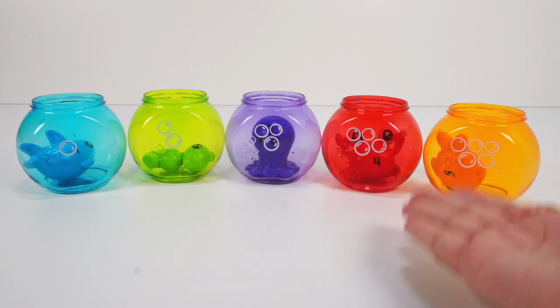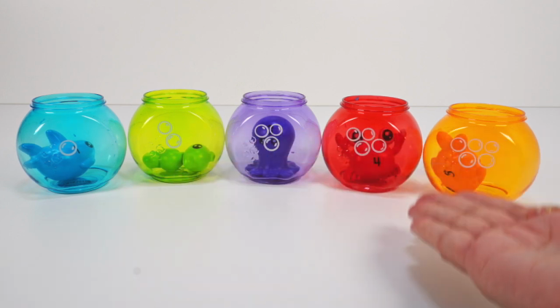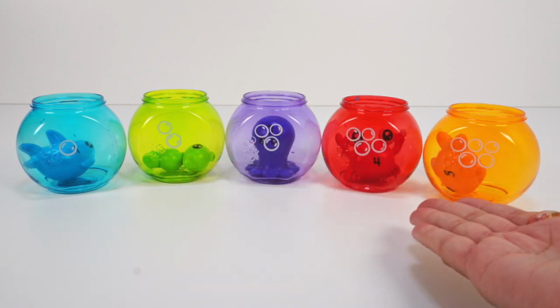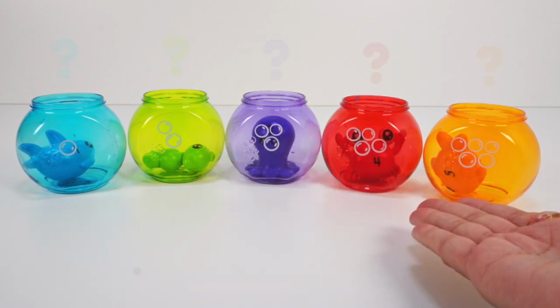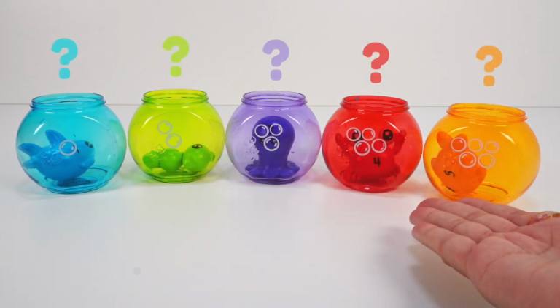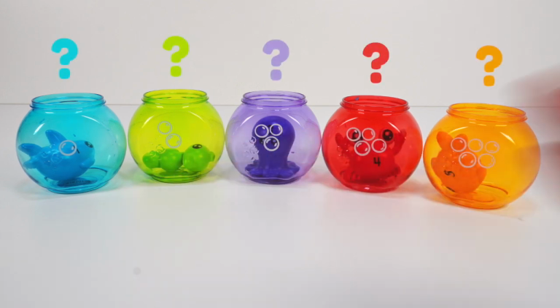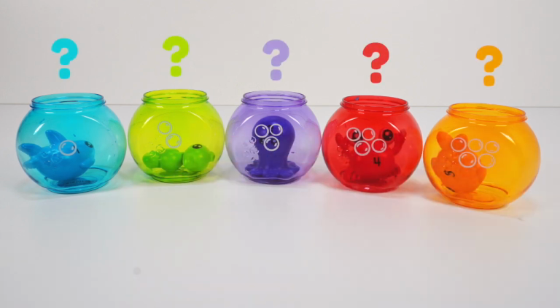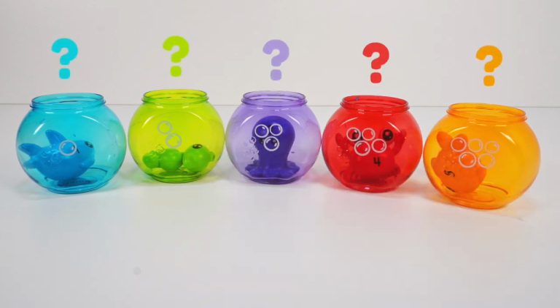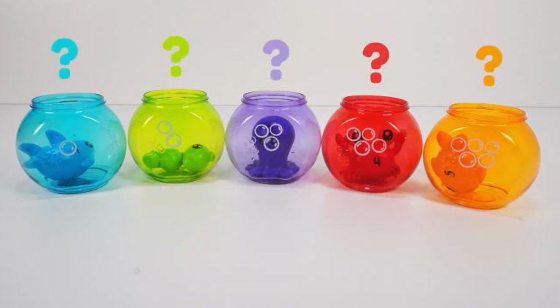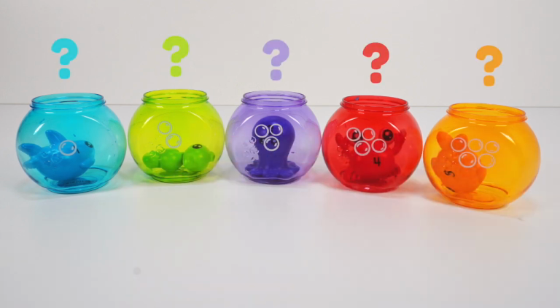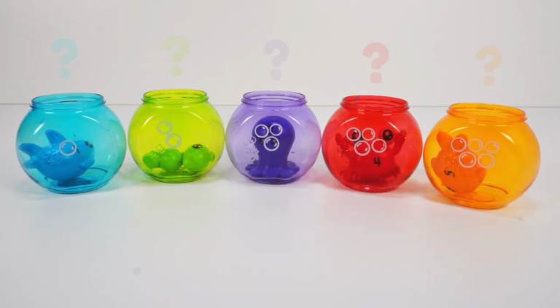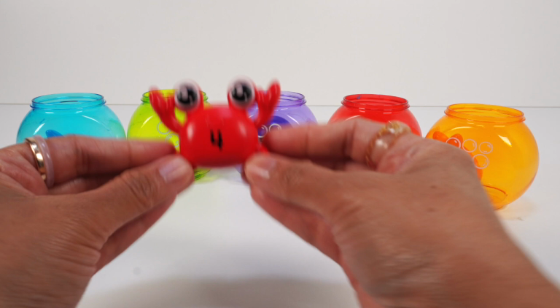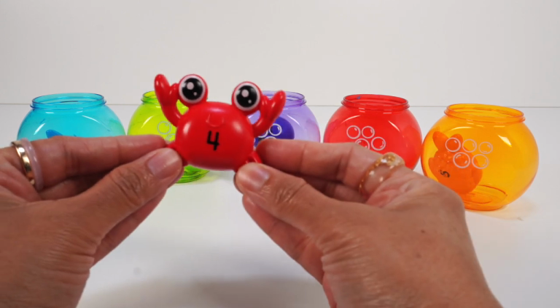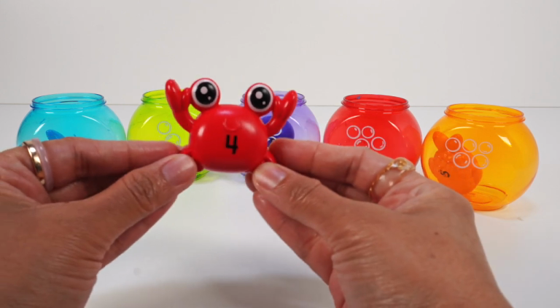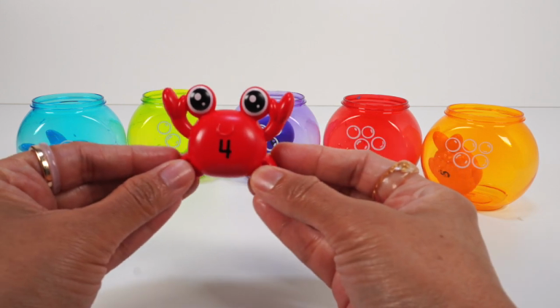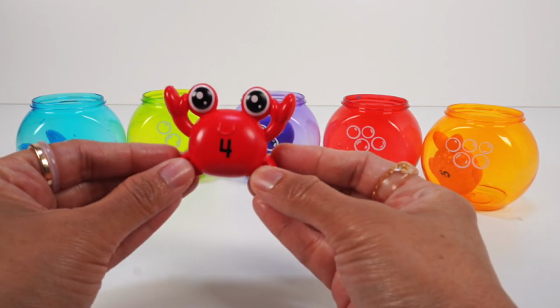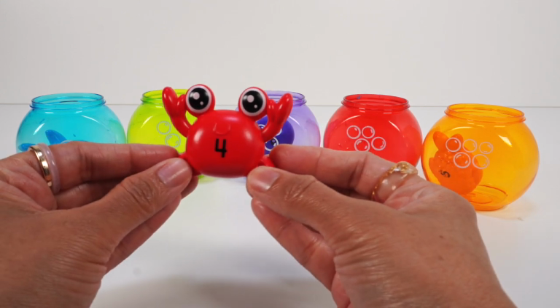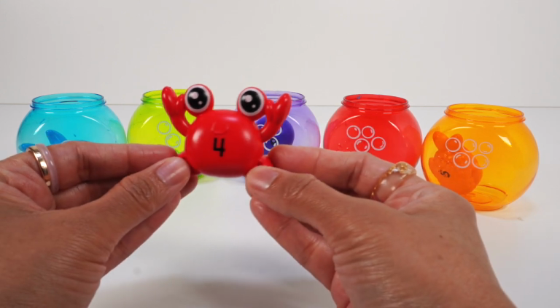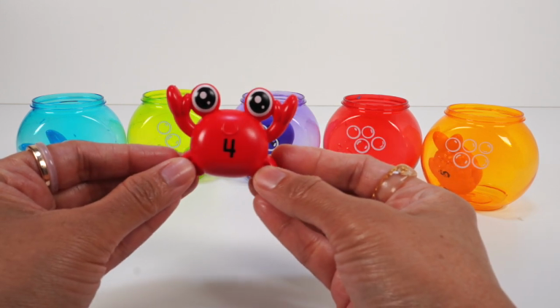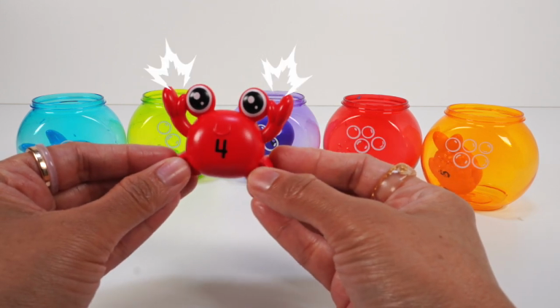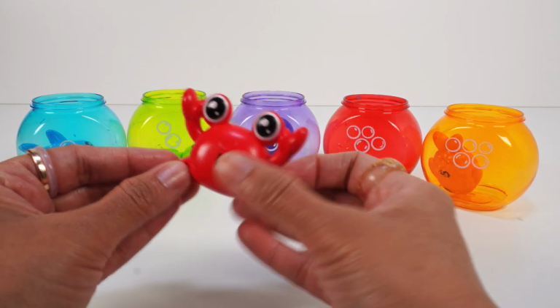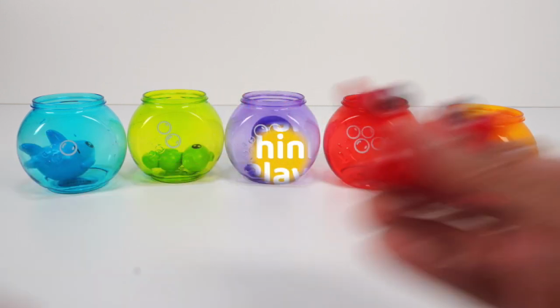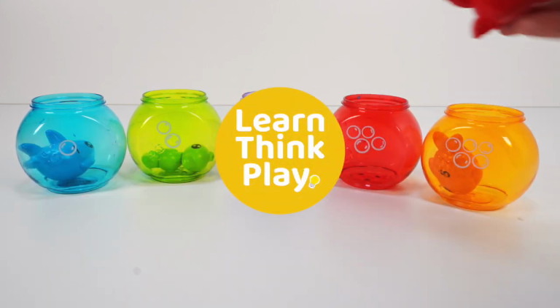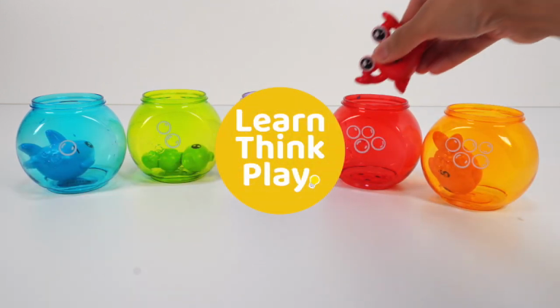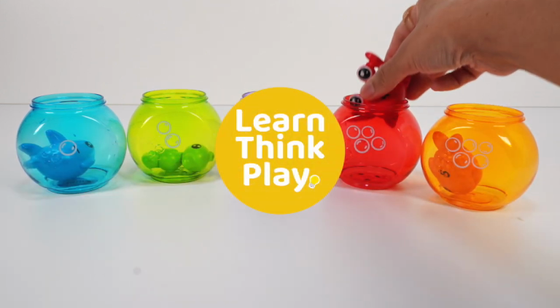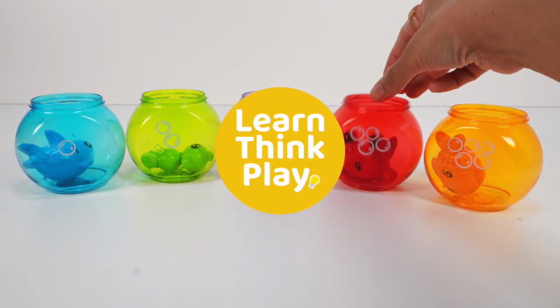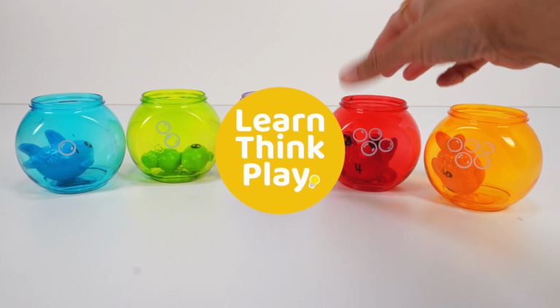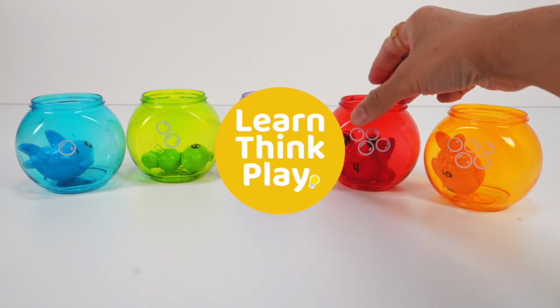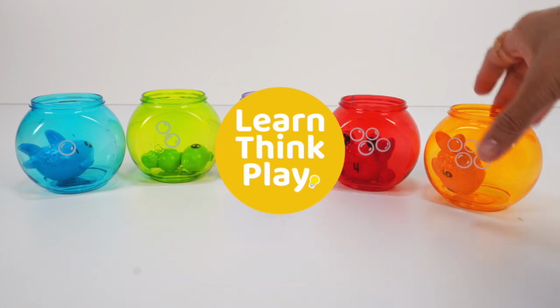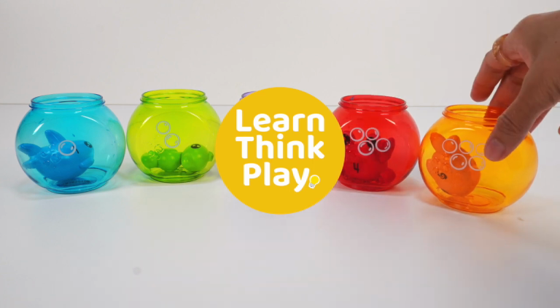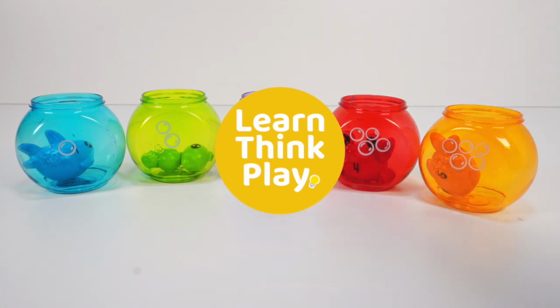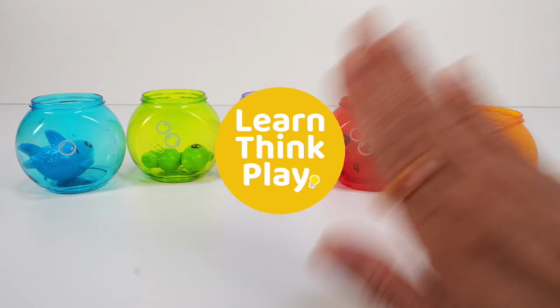Which was your favorite? Ooh, good choice. I really like the snappy red crab. Thanks for watching. See you next time. Bye-bye.